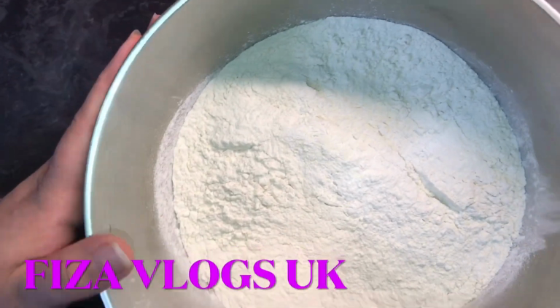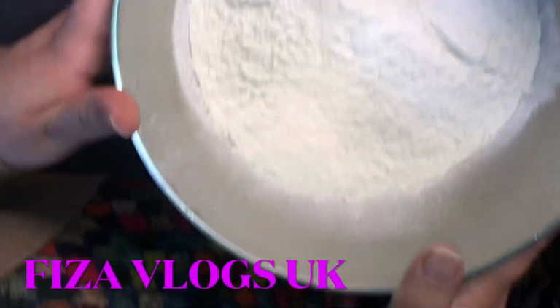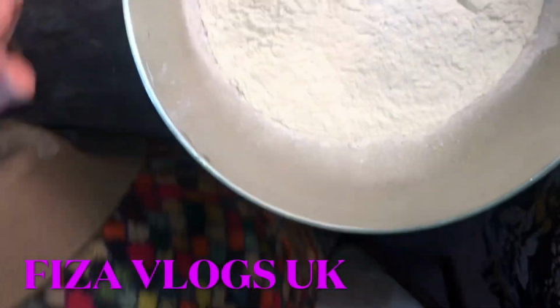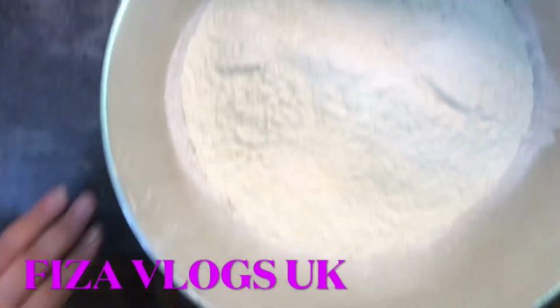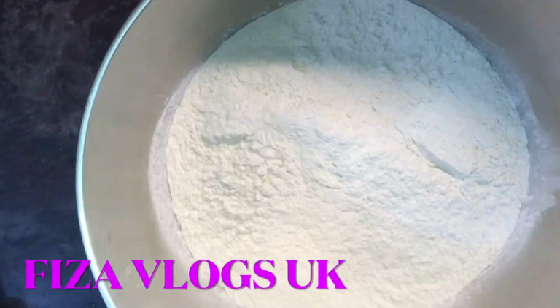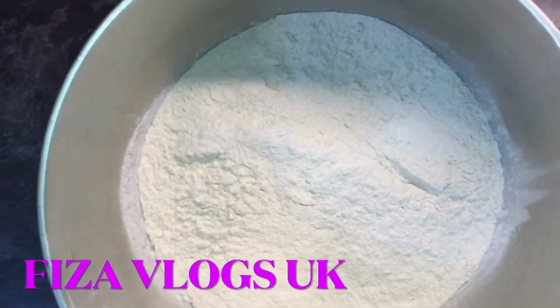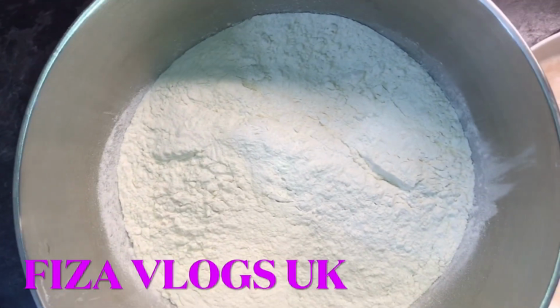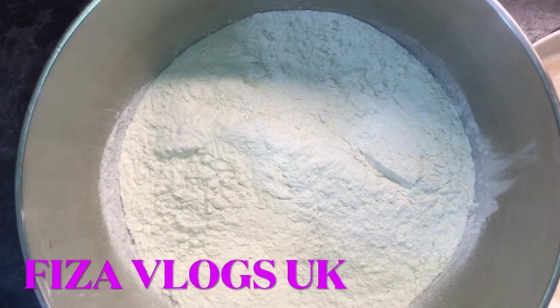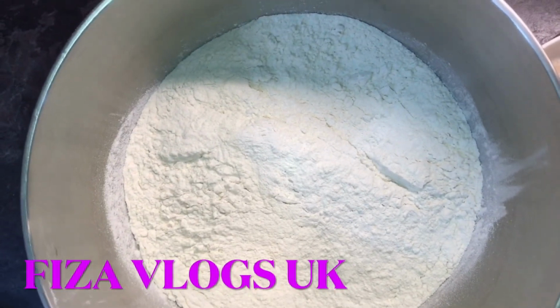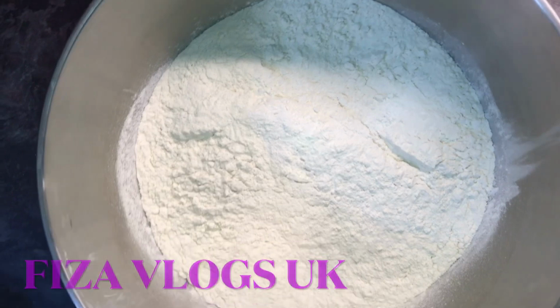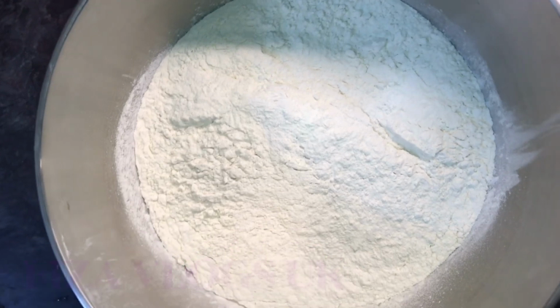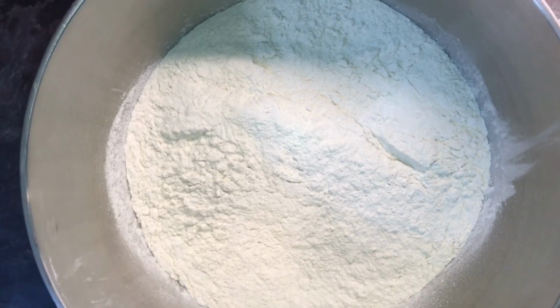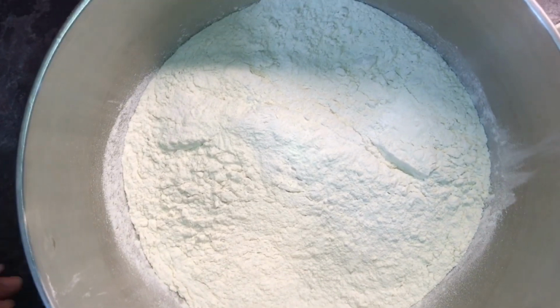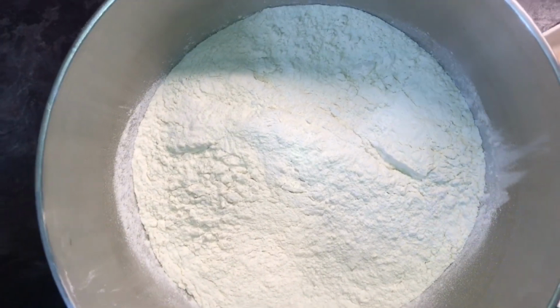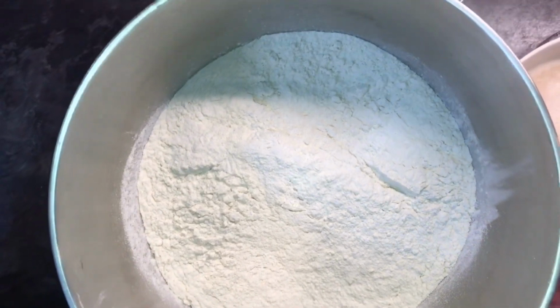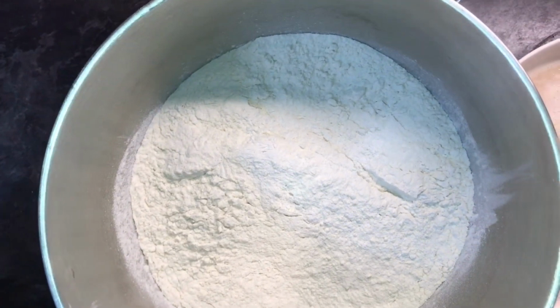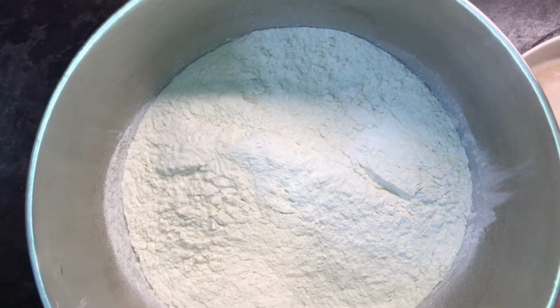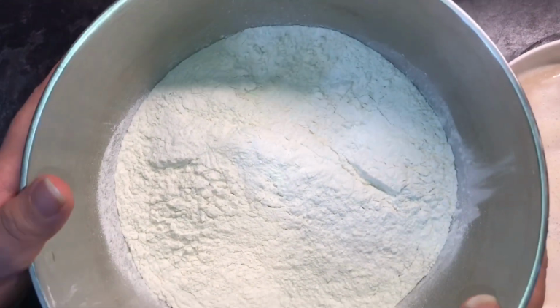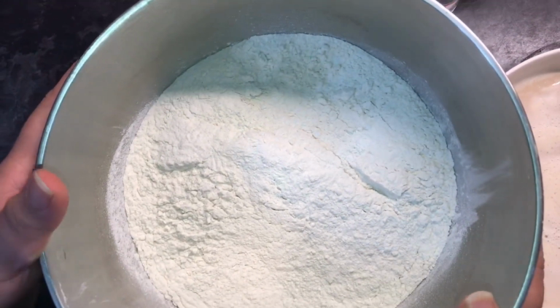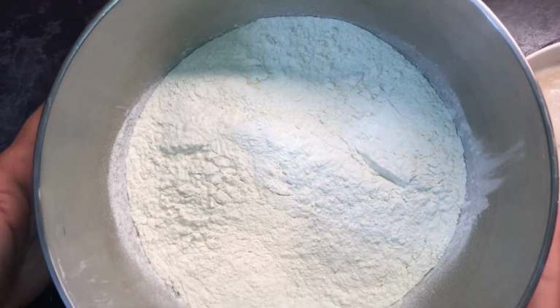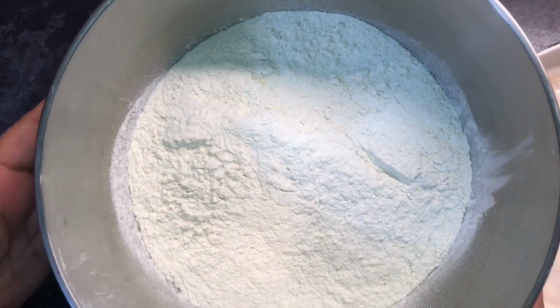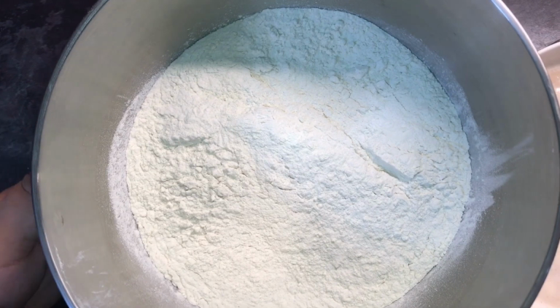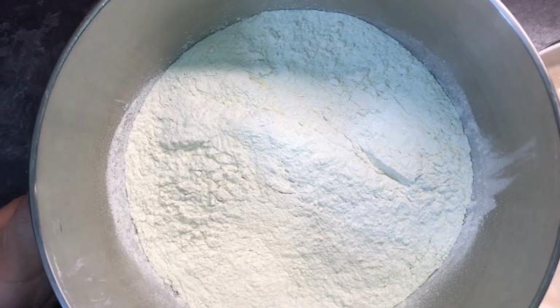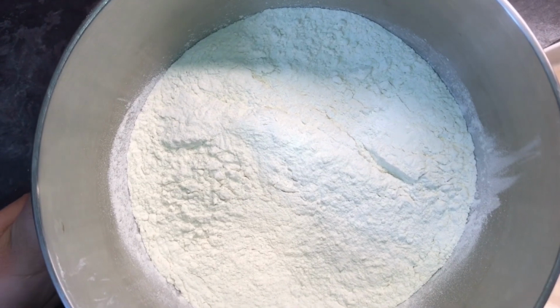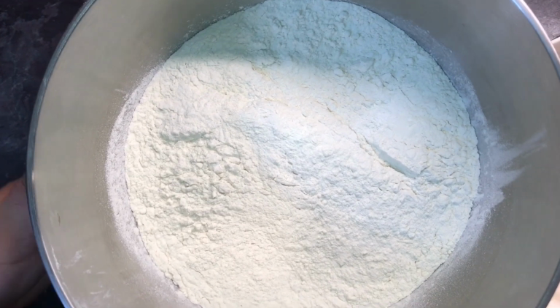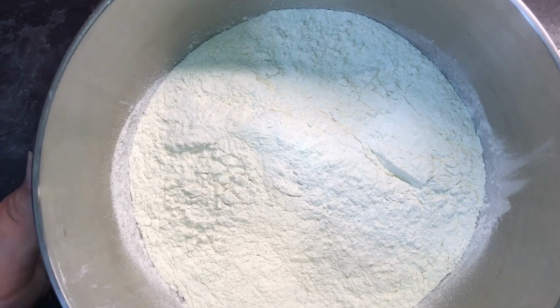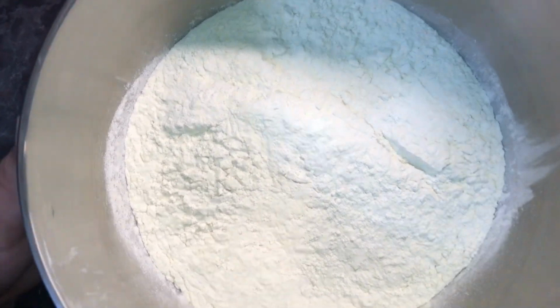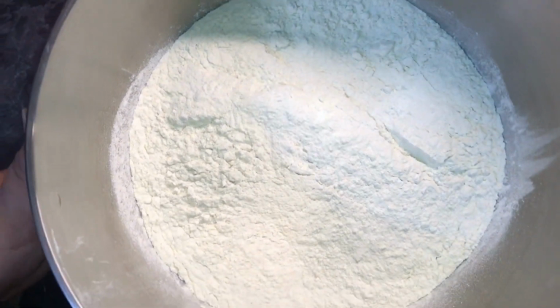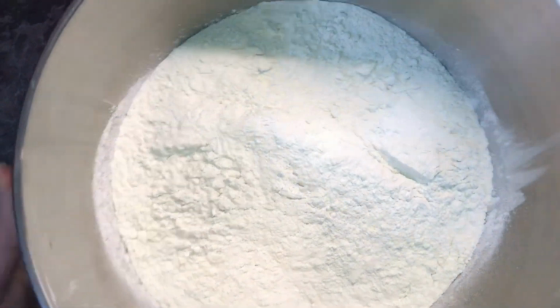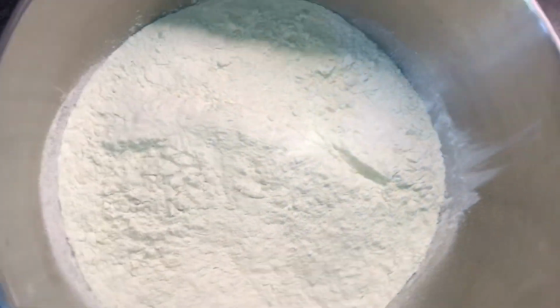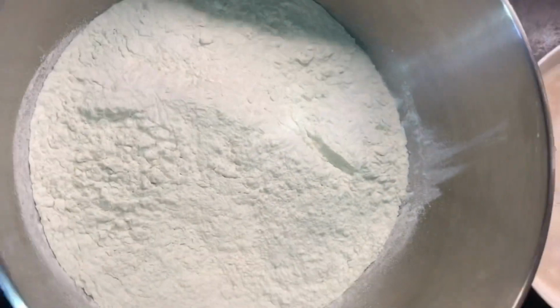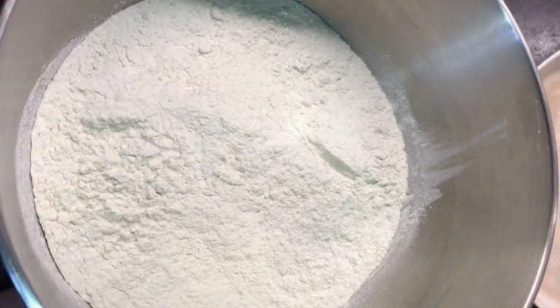Assalam alaikum friends, kaisi hain aap sab? I hope aap sab ka Ramzan bohut acha guzar raha hoga aur Allah hum sab ki ibadat ko kabul kare. Today I am making a pizza for the first time at home, so let's see how it turns out.